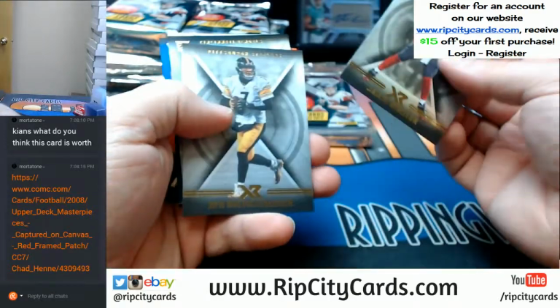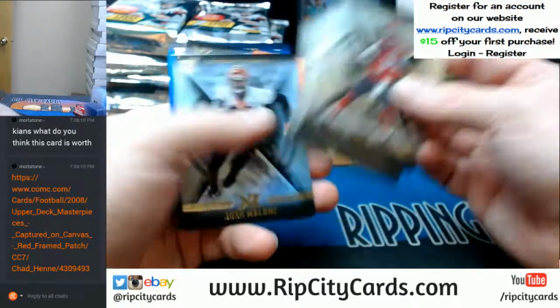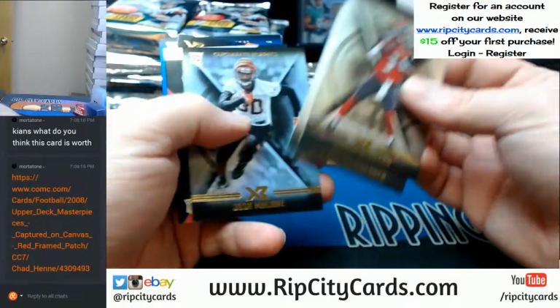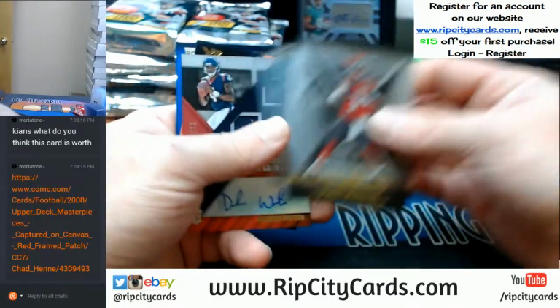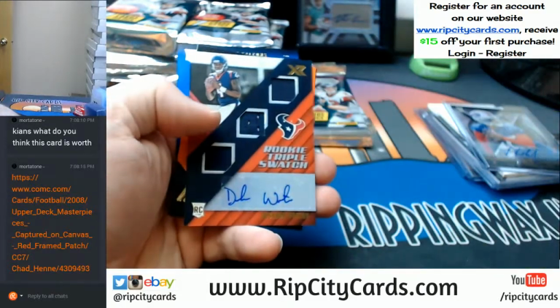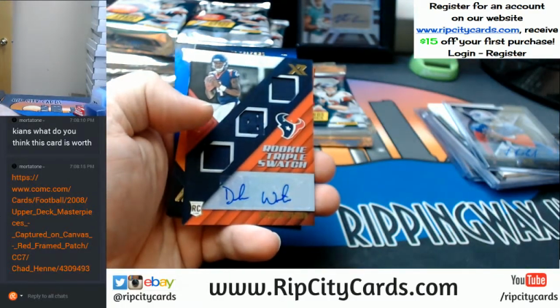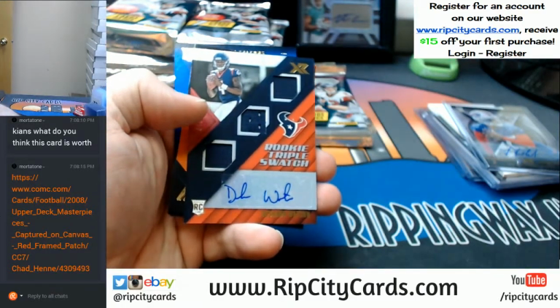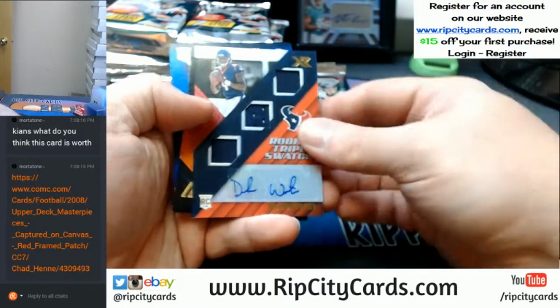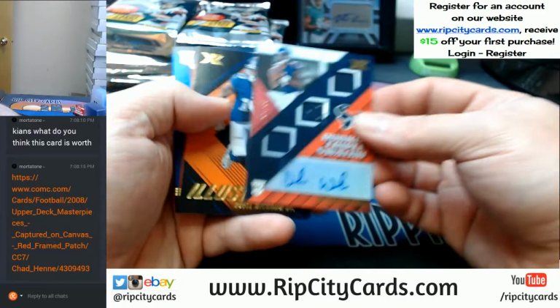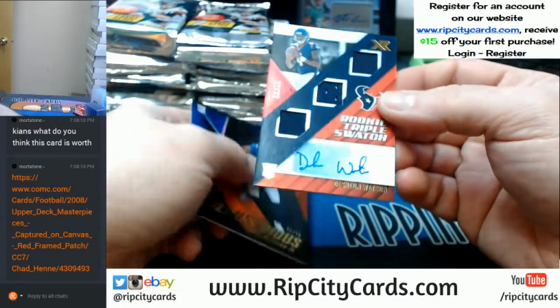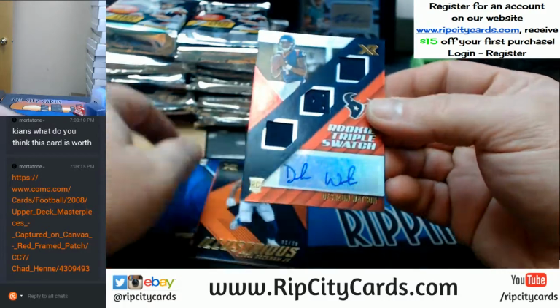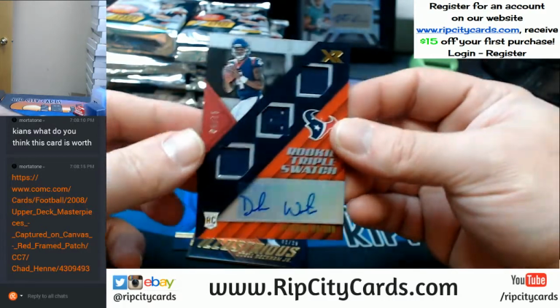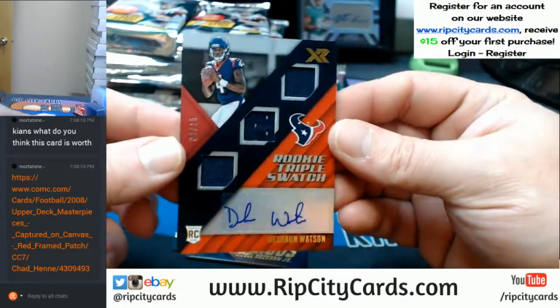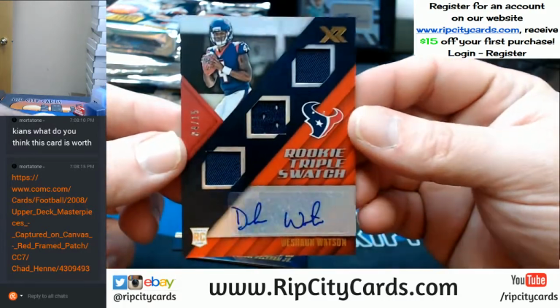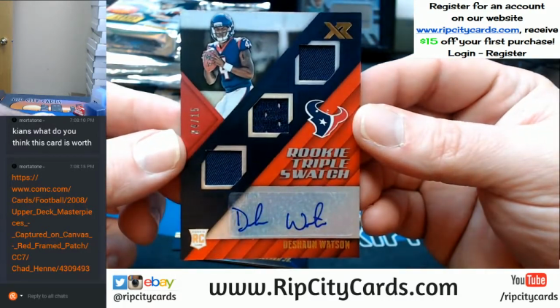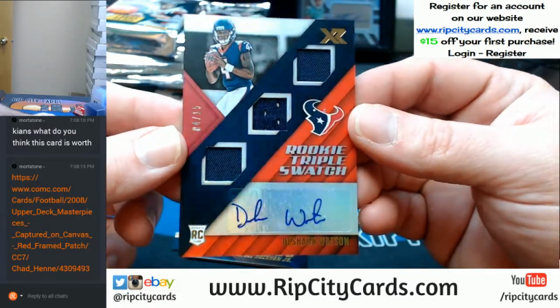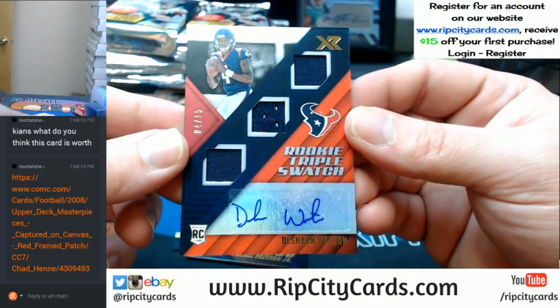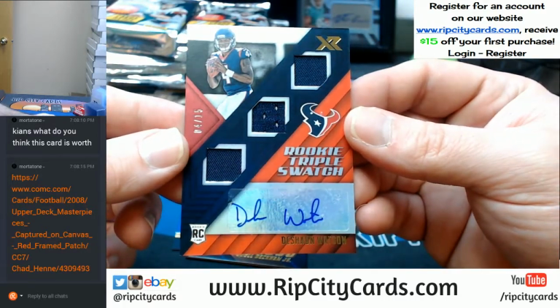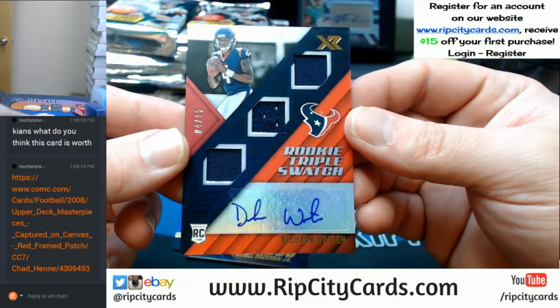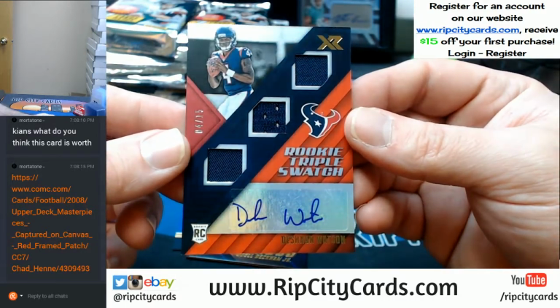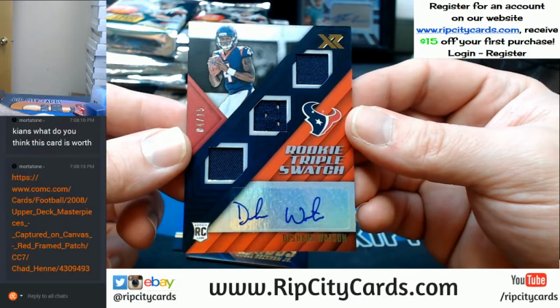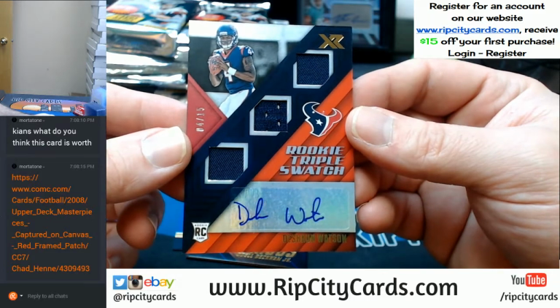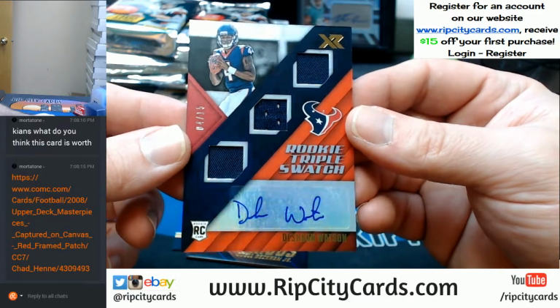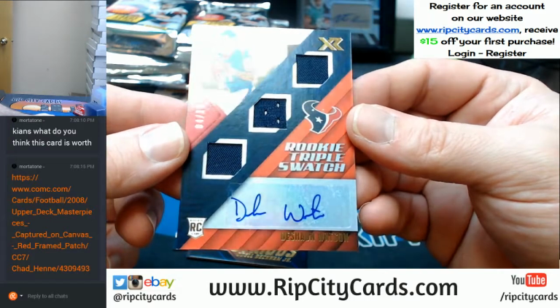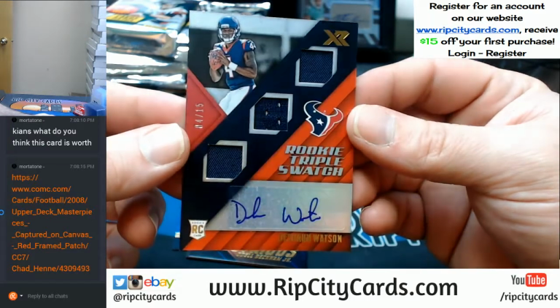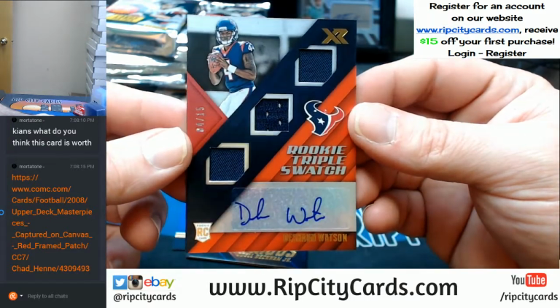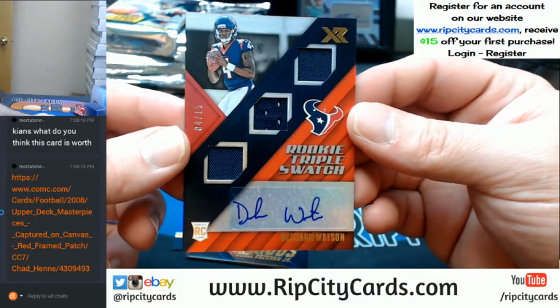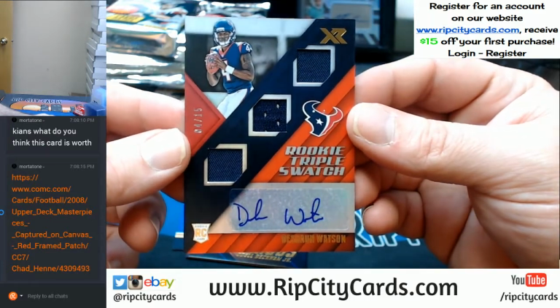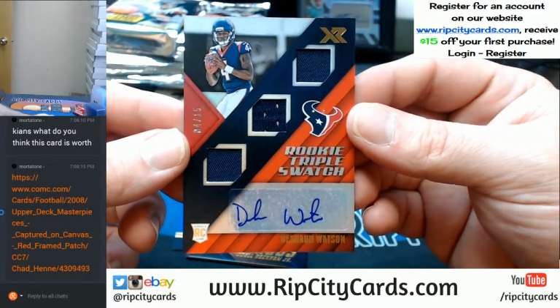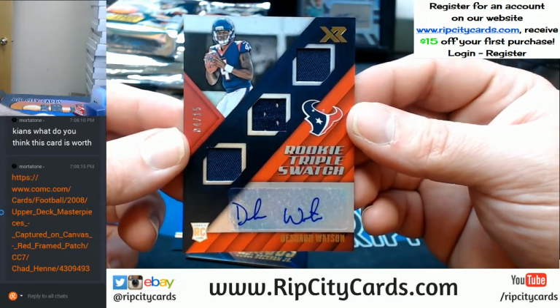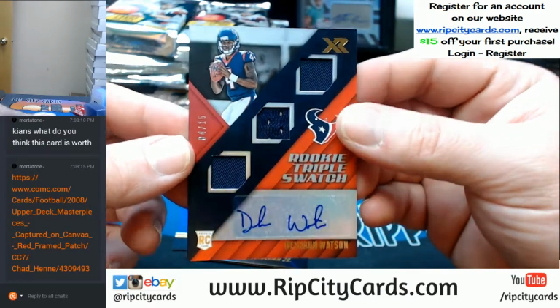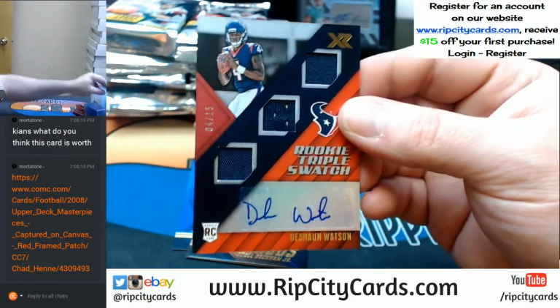Jameis, Roethlisberger, and Malone bases. A Deshaun Watson triple to $15. Jersey number 4 out of $15 — triple rookie swatch.